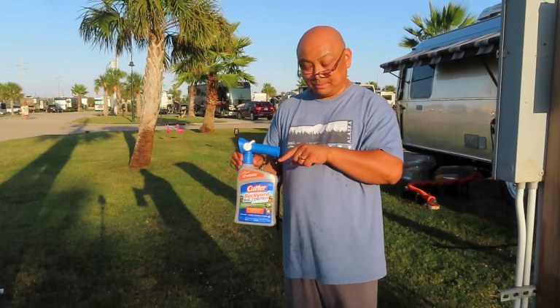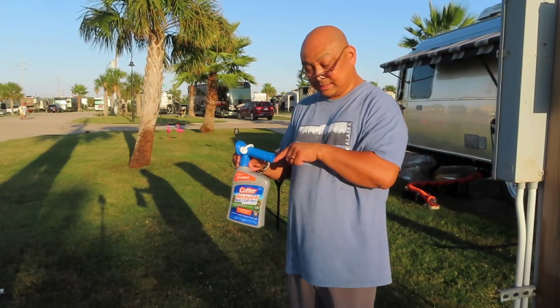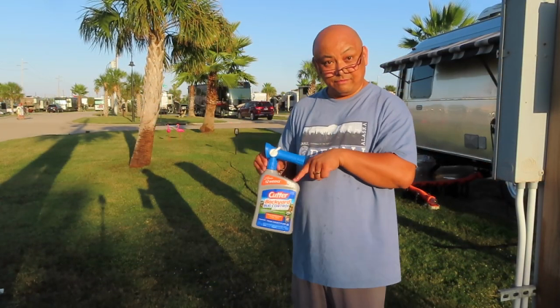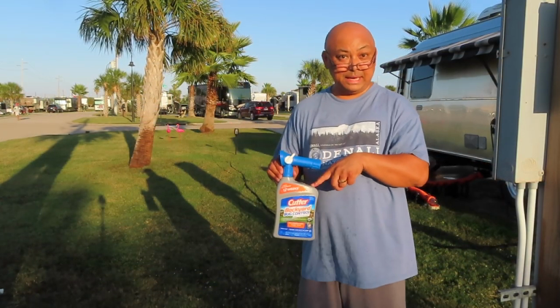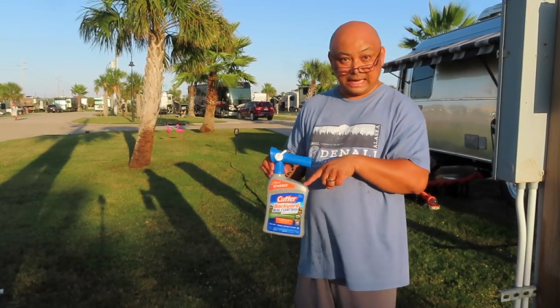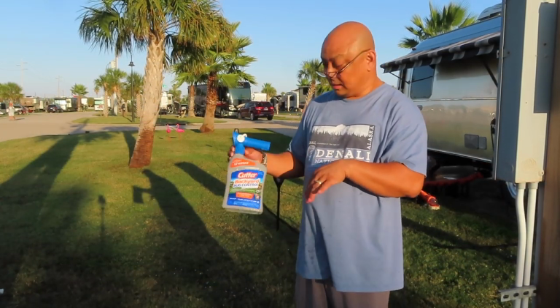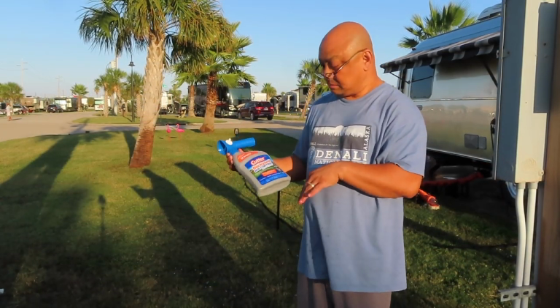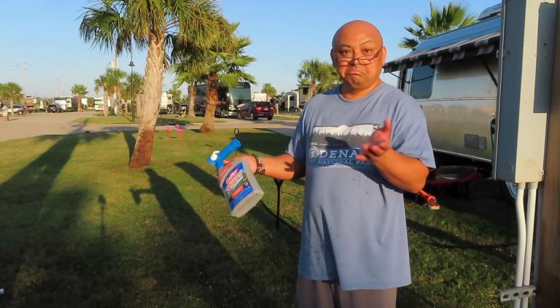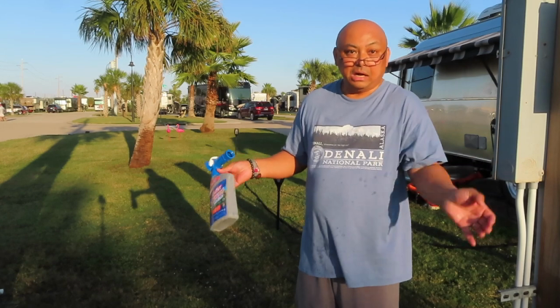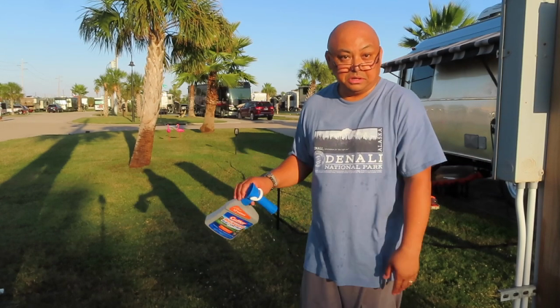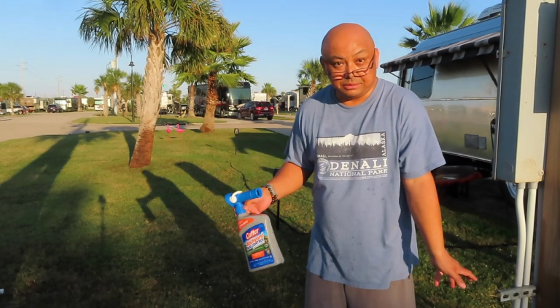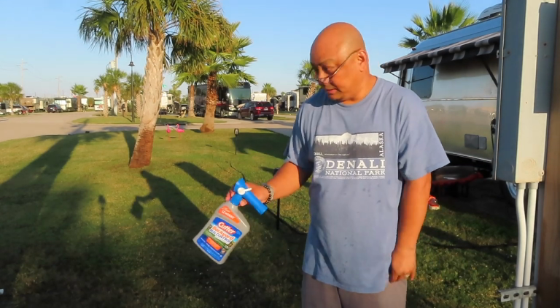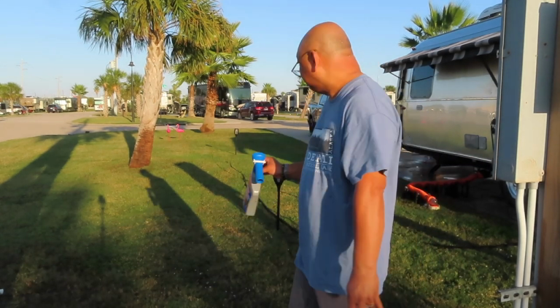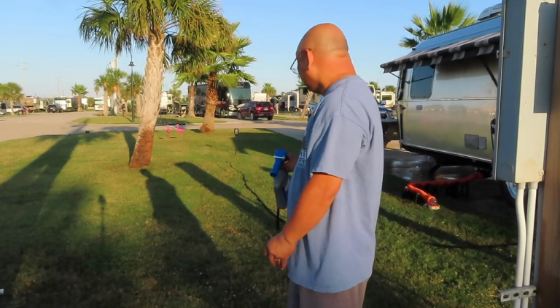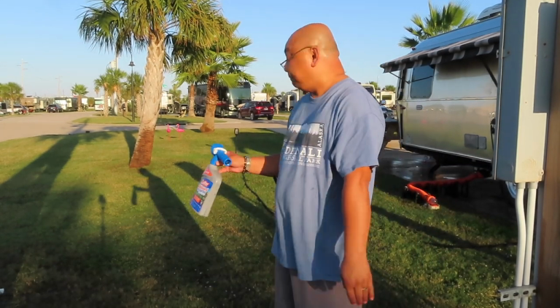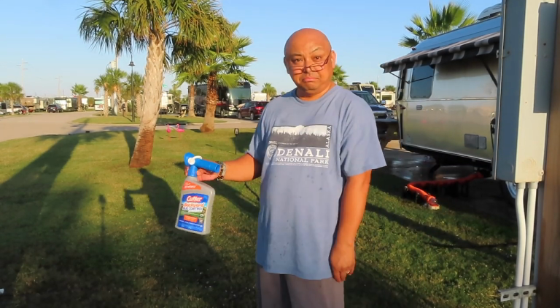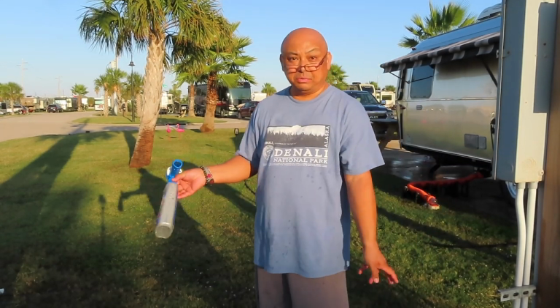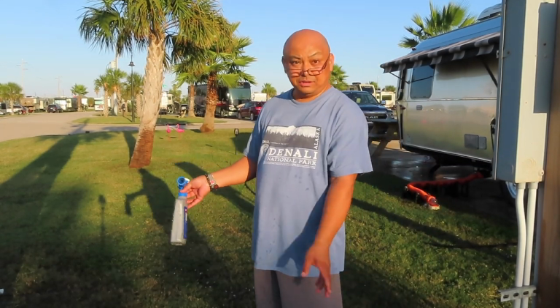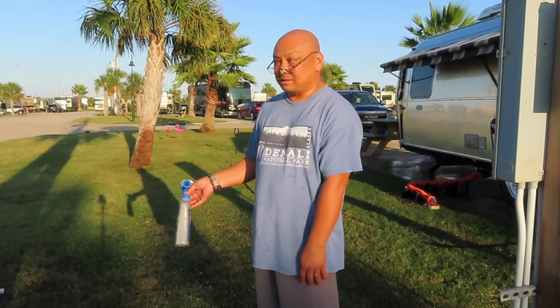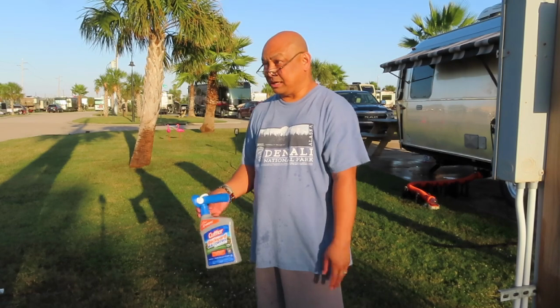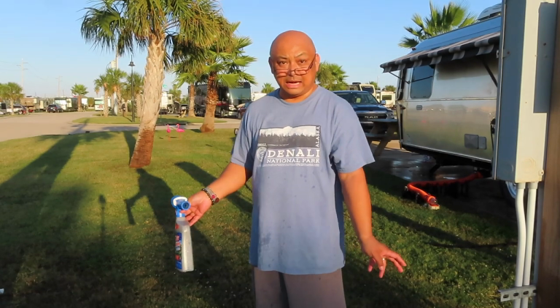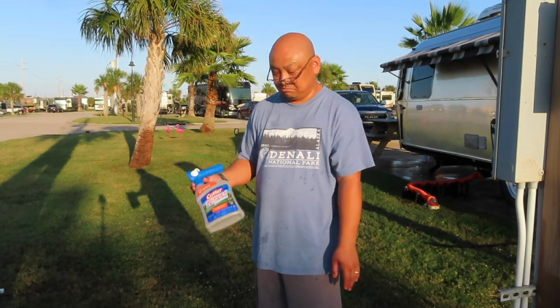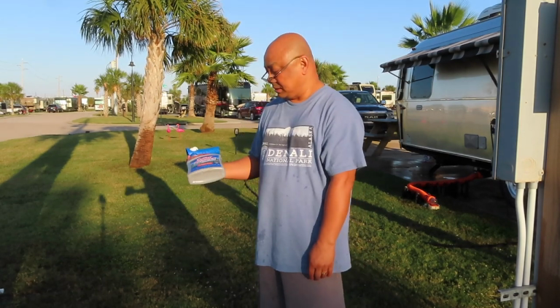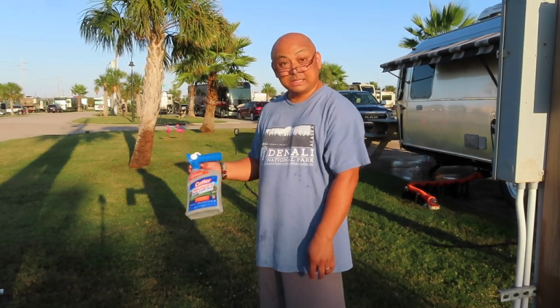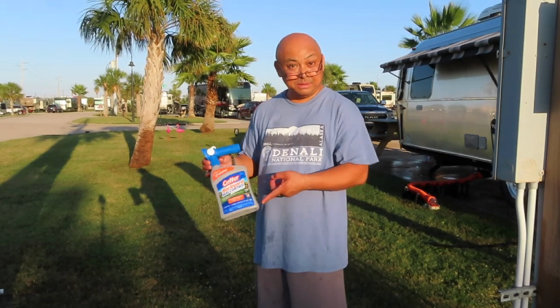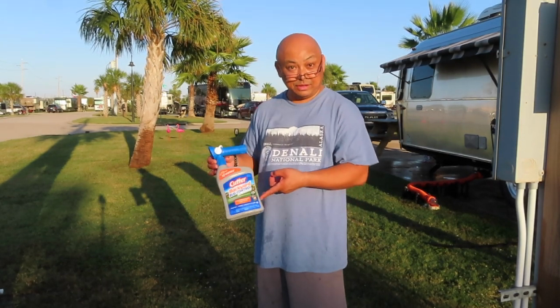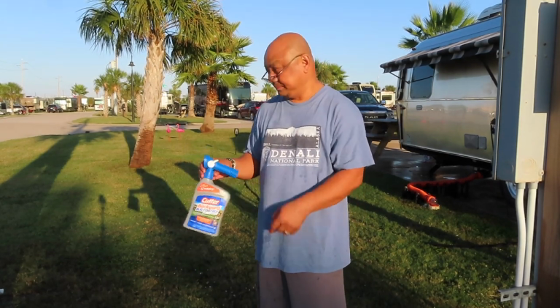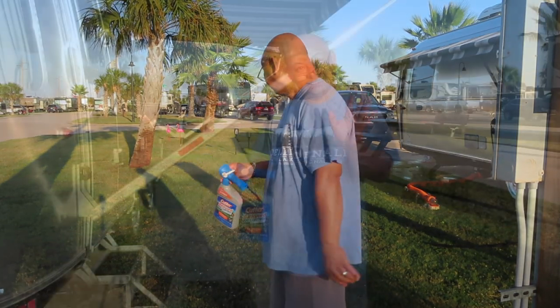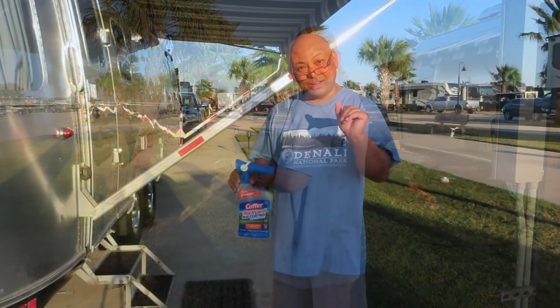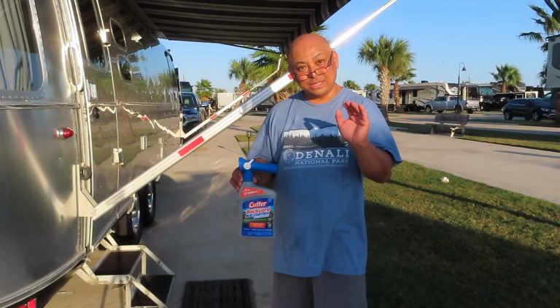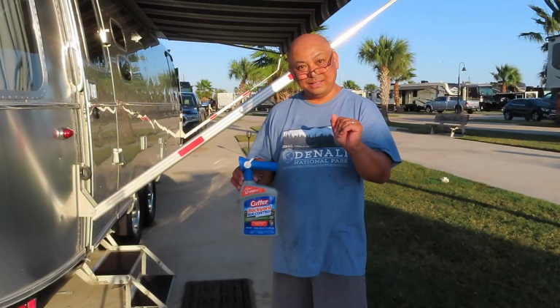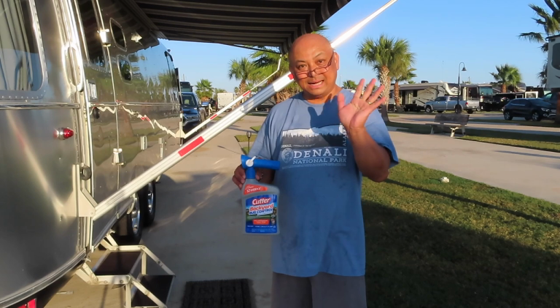Supposedly this is safe for pets — cats and dogs. I don't own either one, and I don't really care for dogs or cats. But it's supposed to be safe for them. Thank you for watching. Bye!